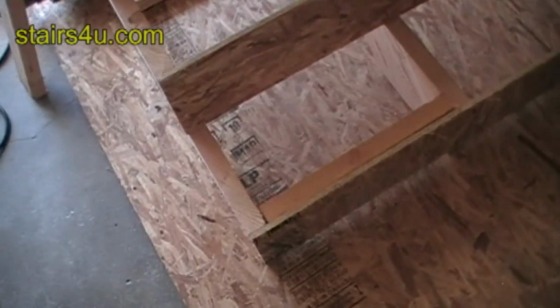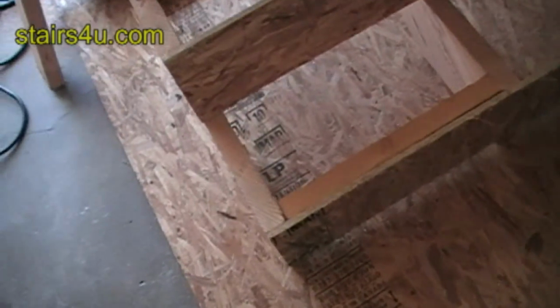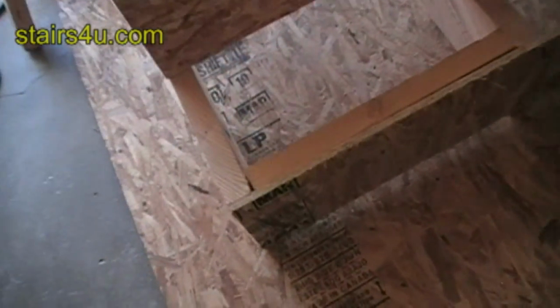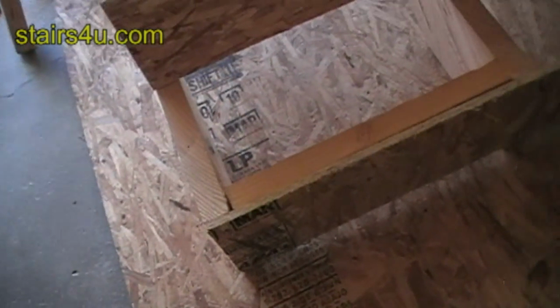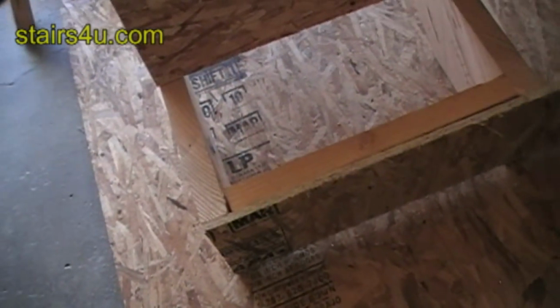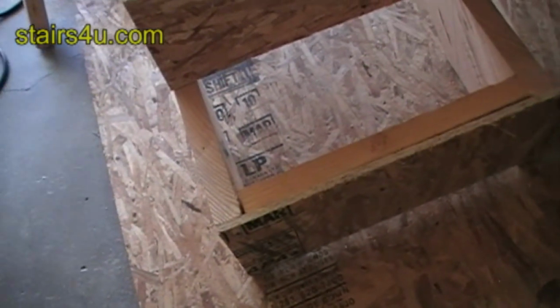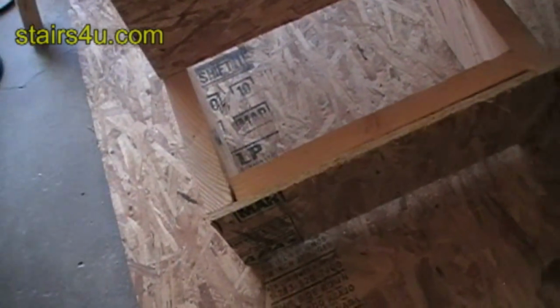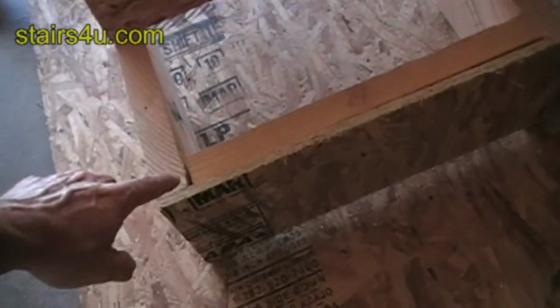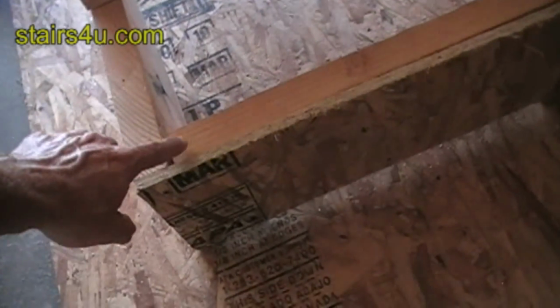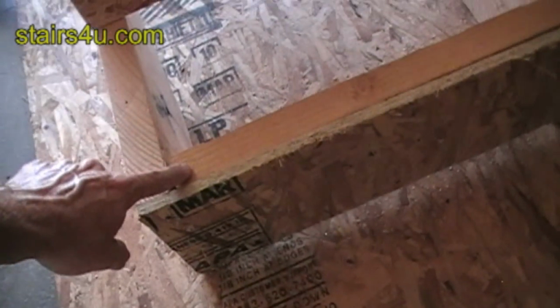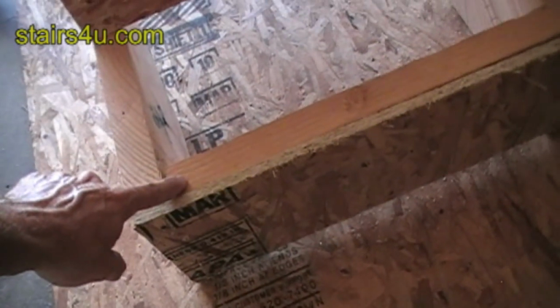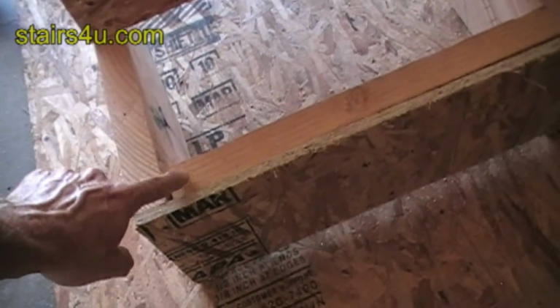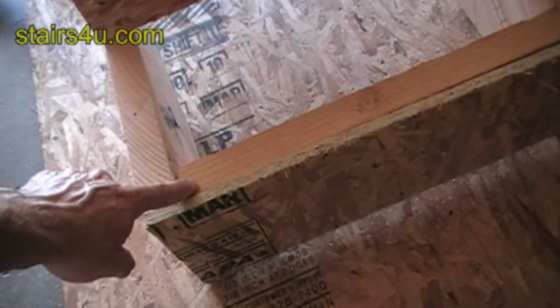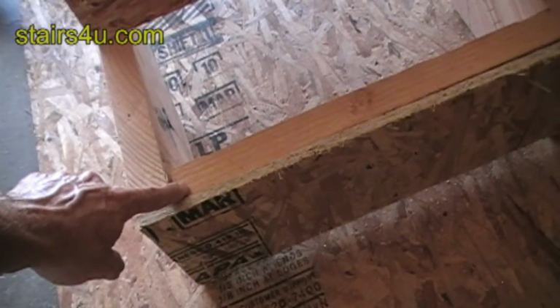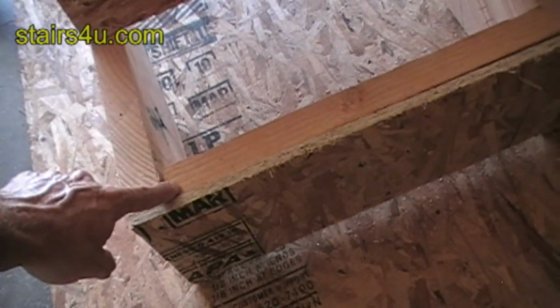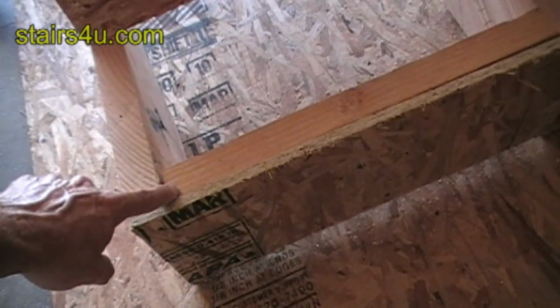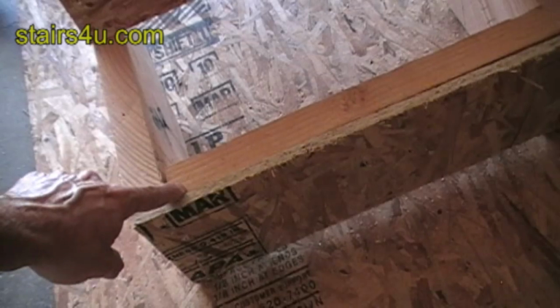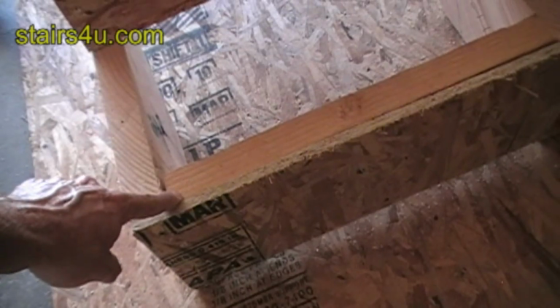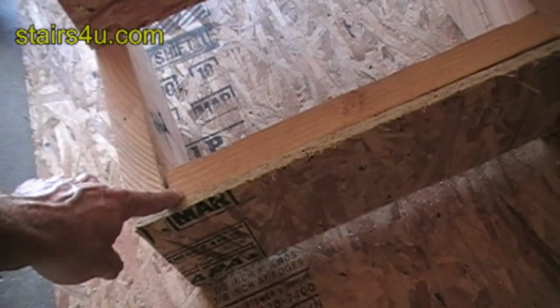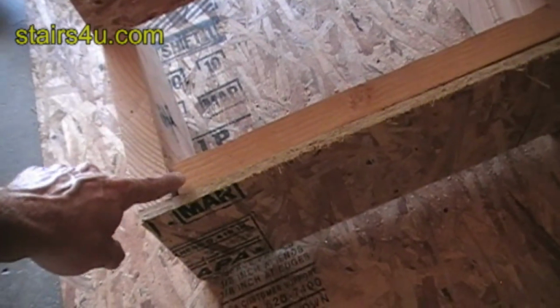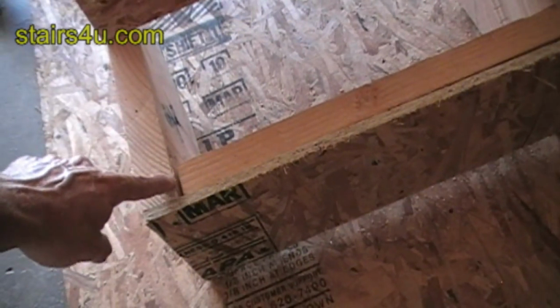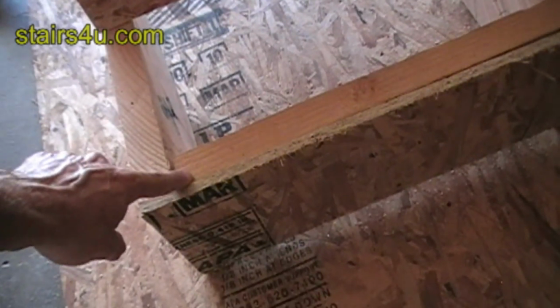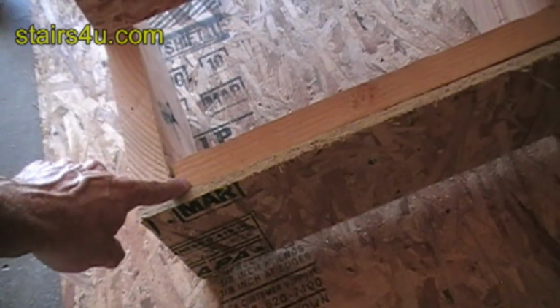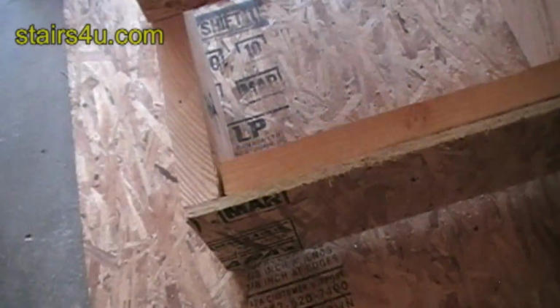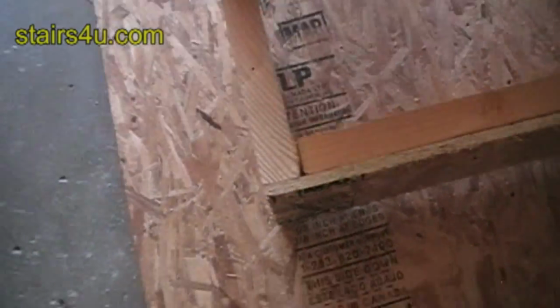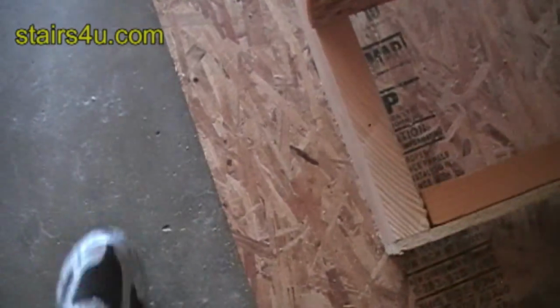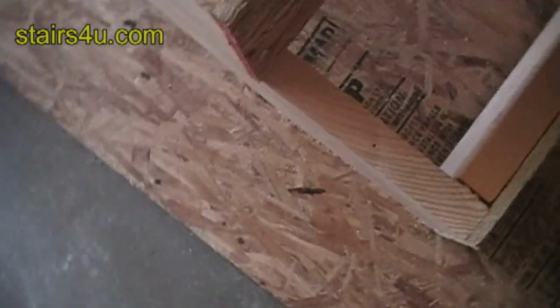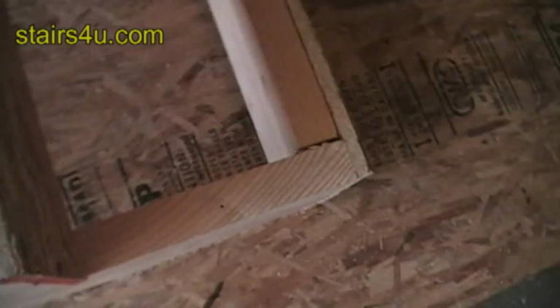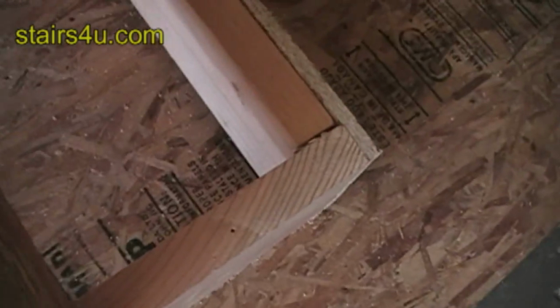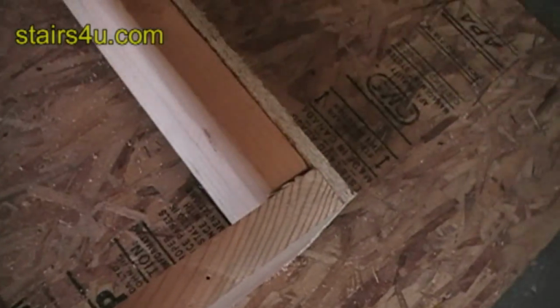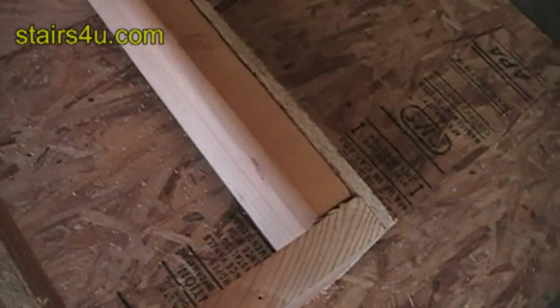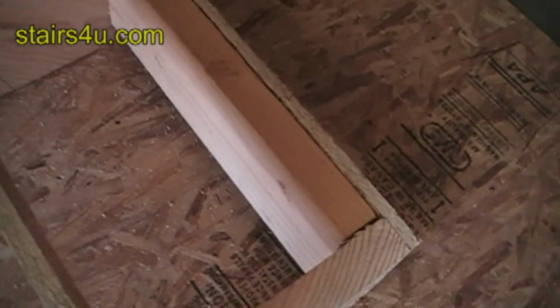It wouldn't be a bad idea to install a 2x6 or 2x8 and rip something down to fit in here. I put a 2x6 in, but it didn't go all the way to the bottom.